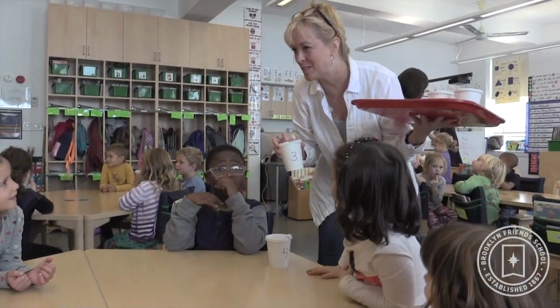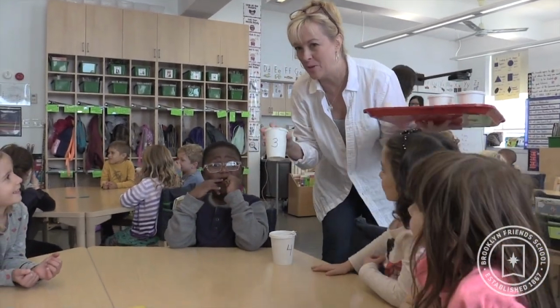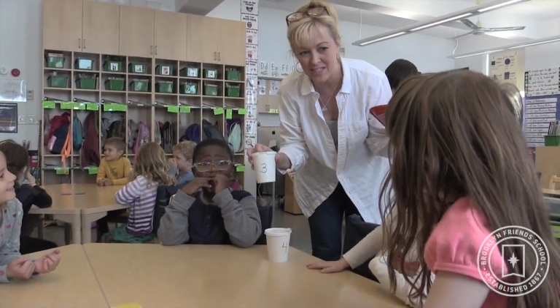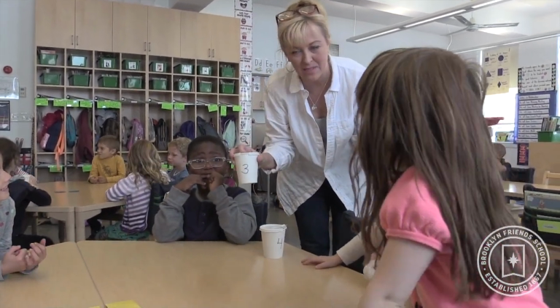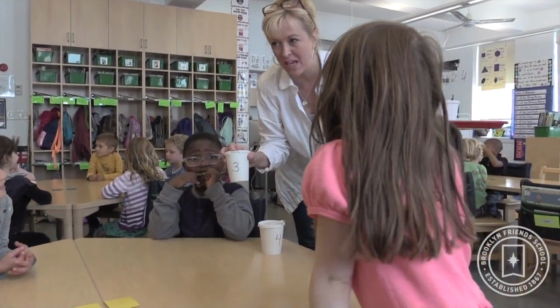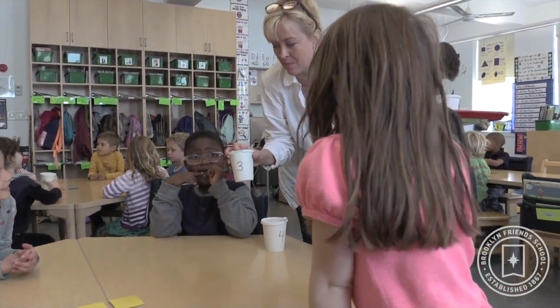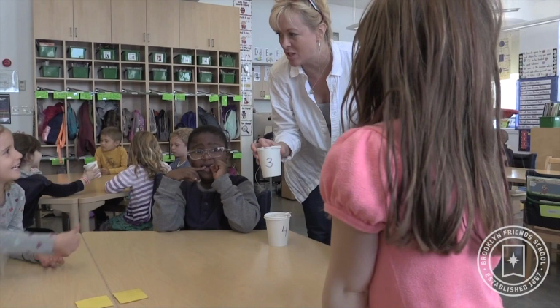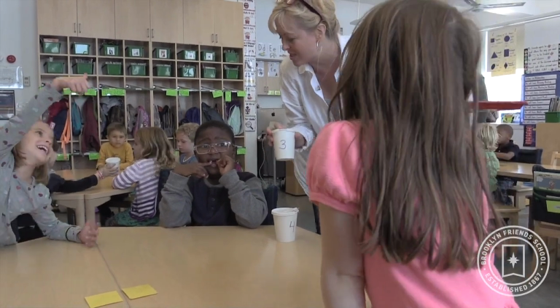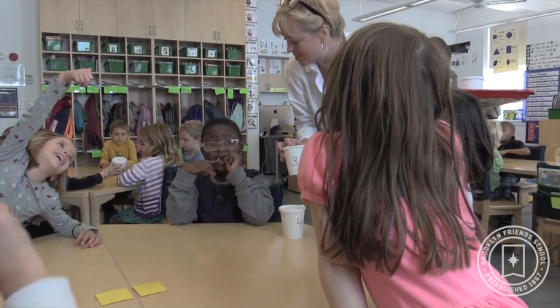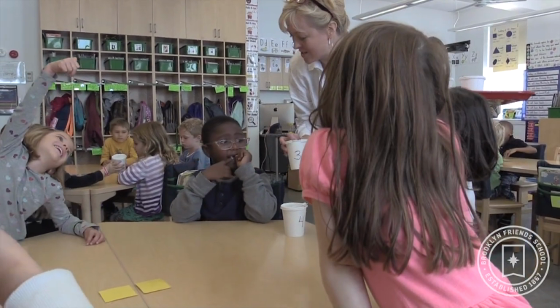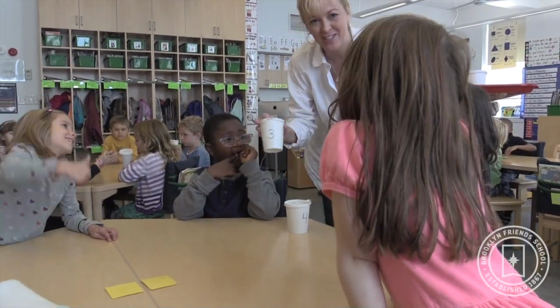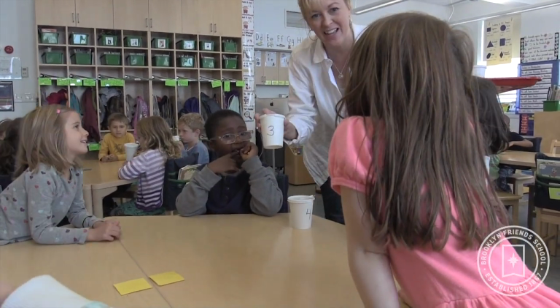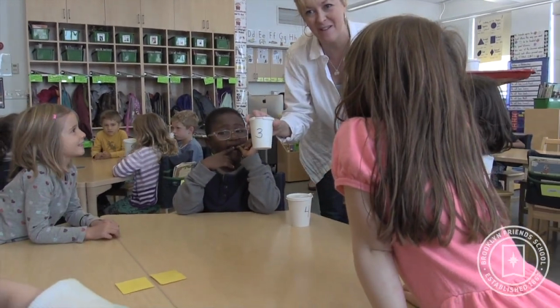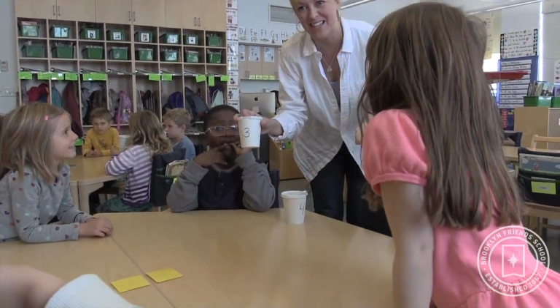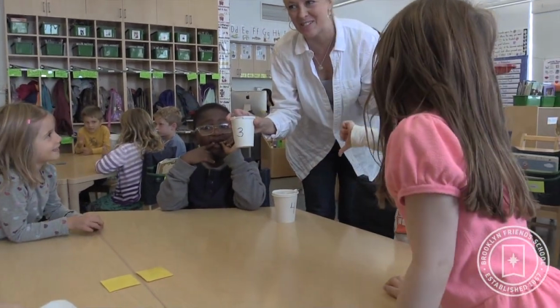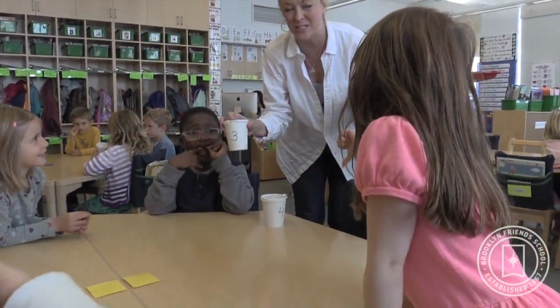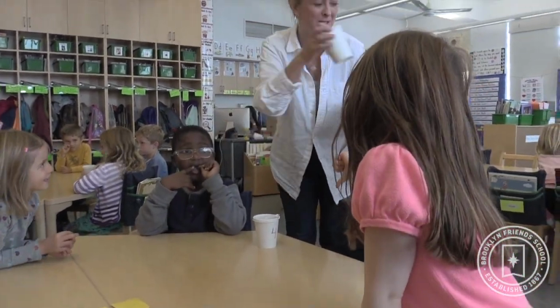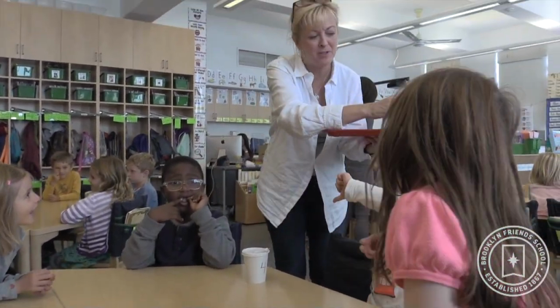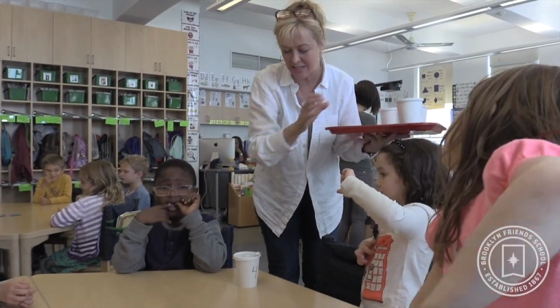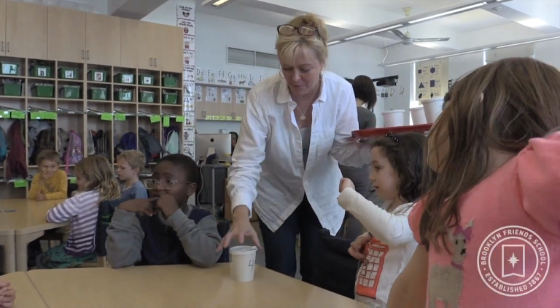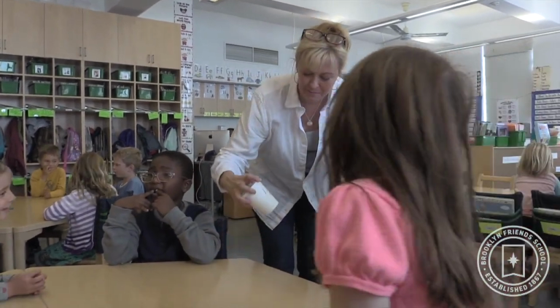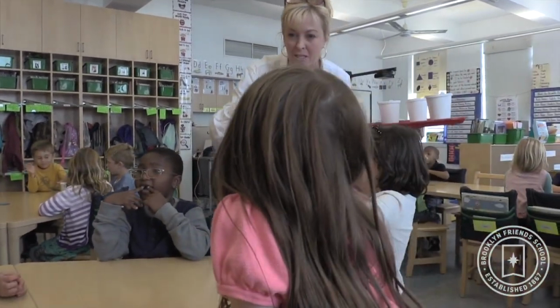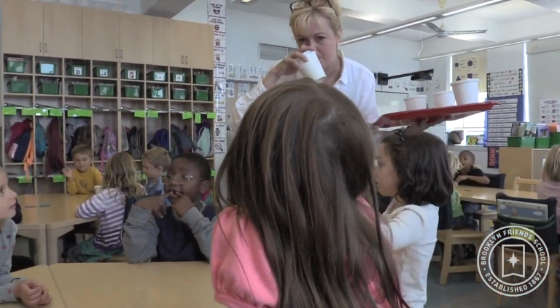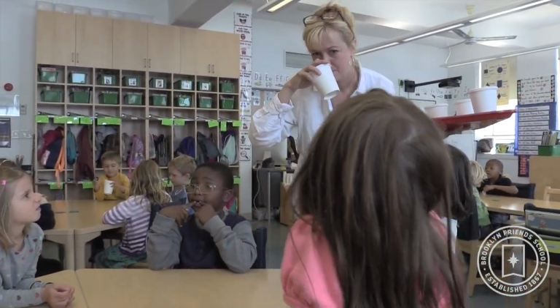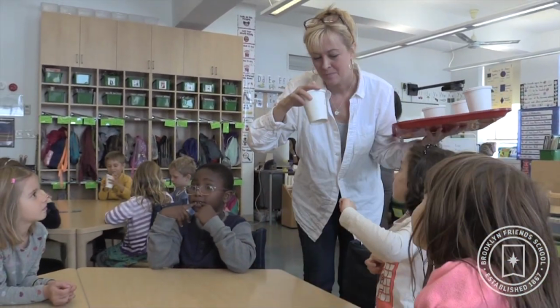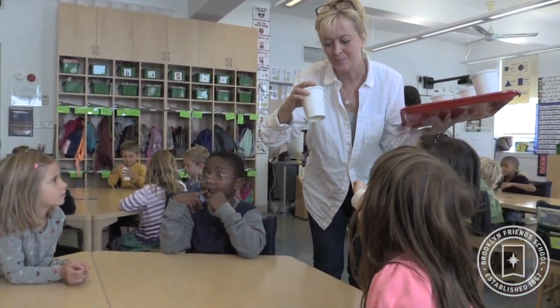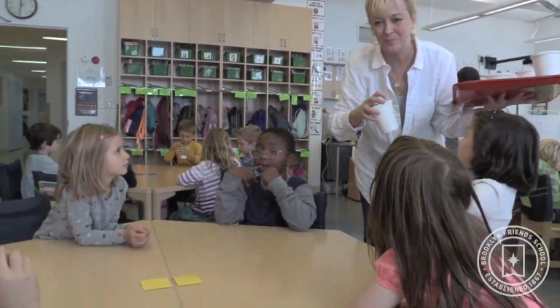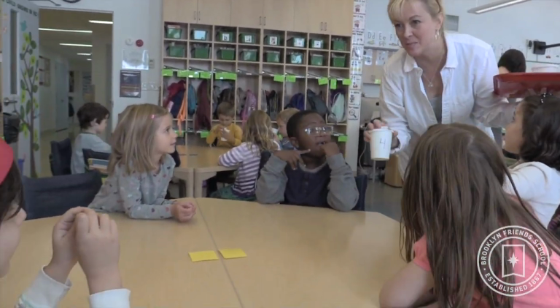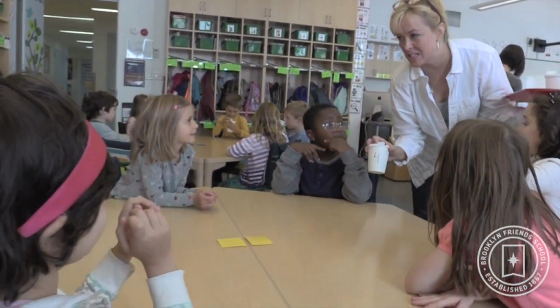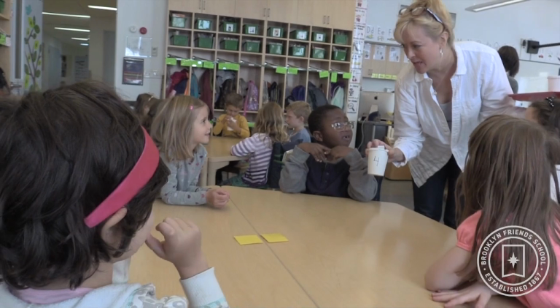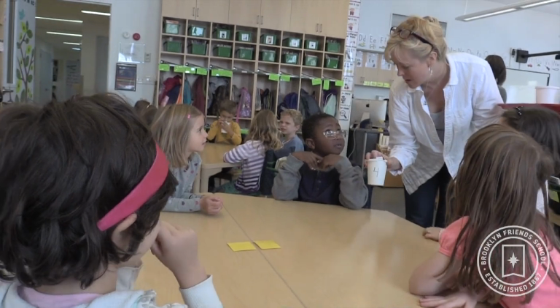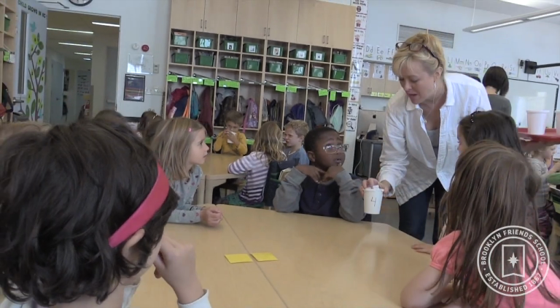We talked about what's one of the ways your sense of smell can help you be safe? And they would think, if something was burning in your house or if you smelled smoke outside at a neighbor's house, what would you do? You would tell a grownup, you would go outside.